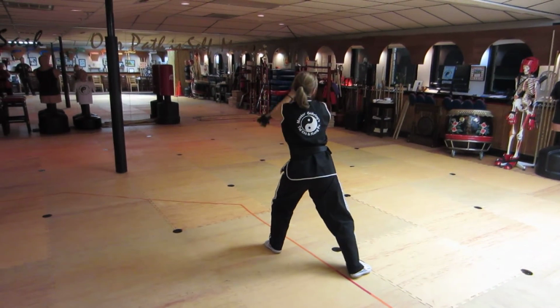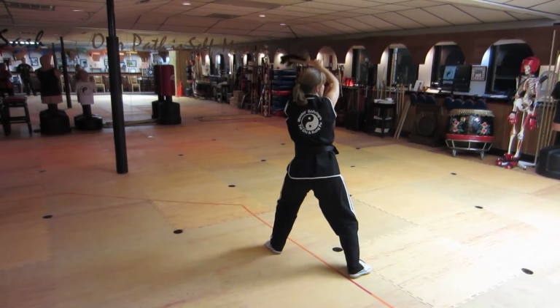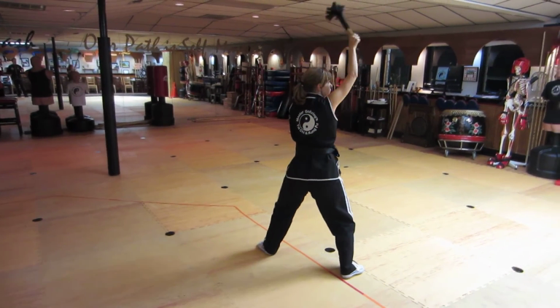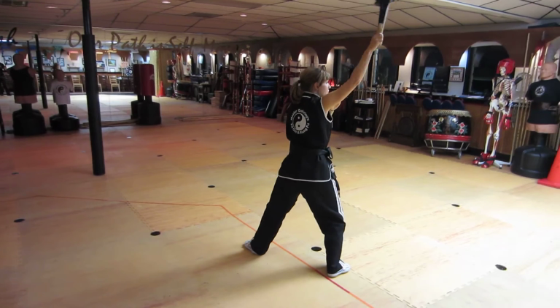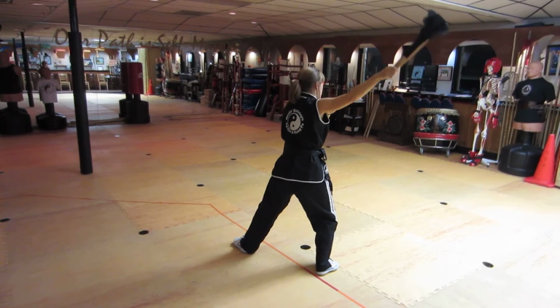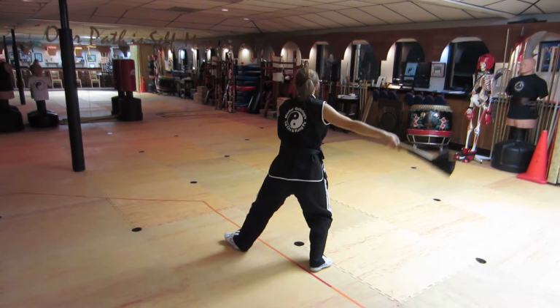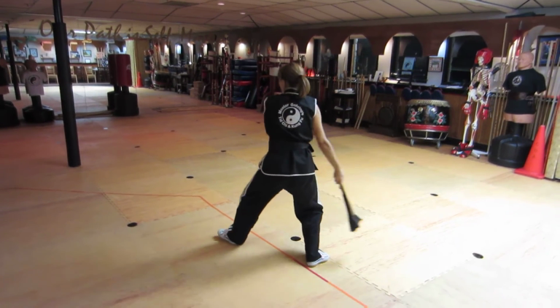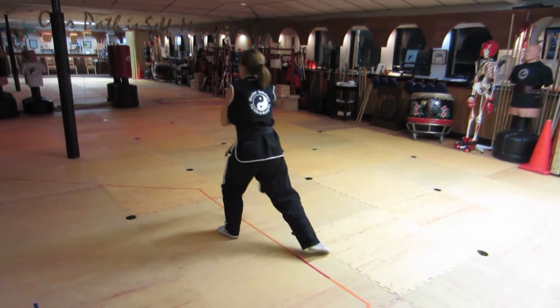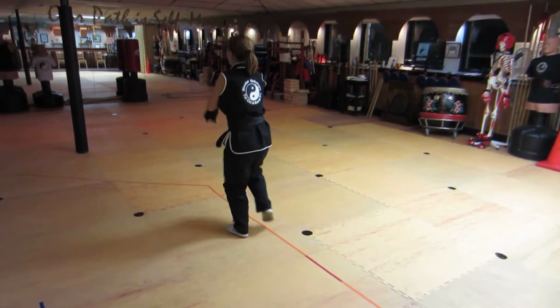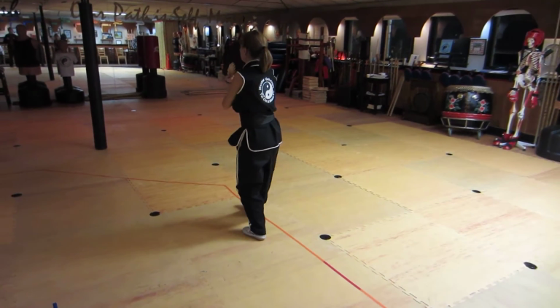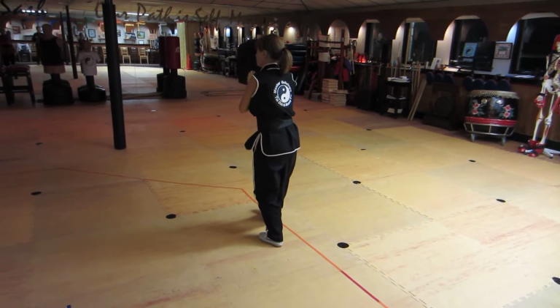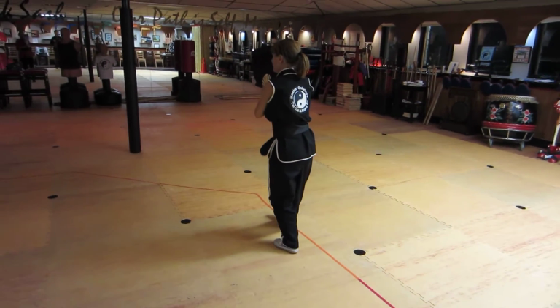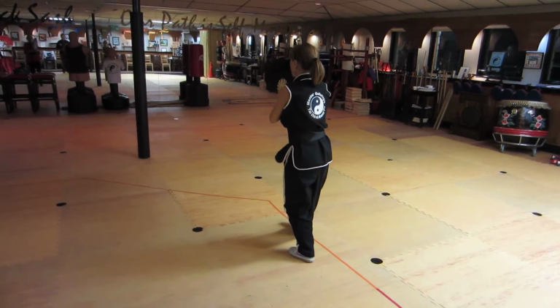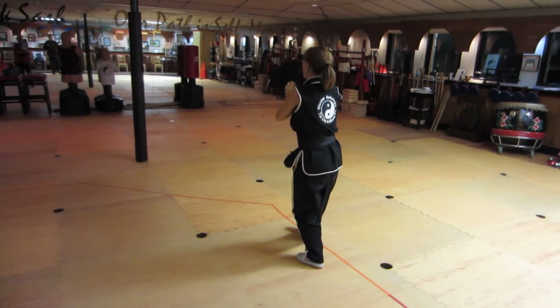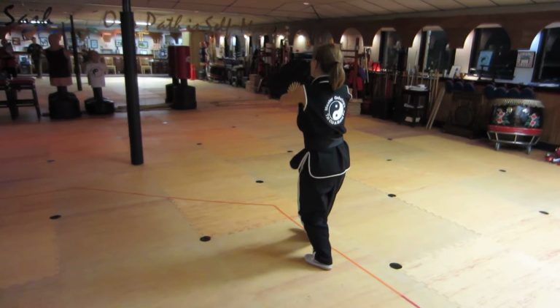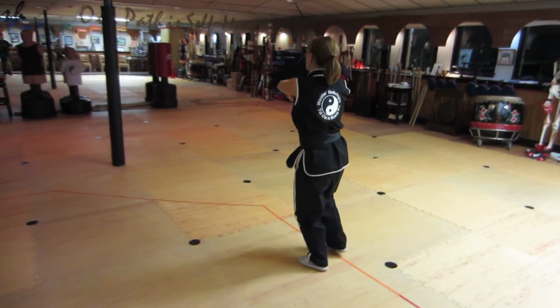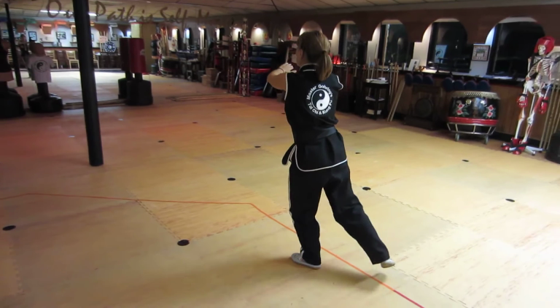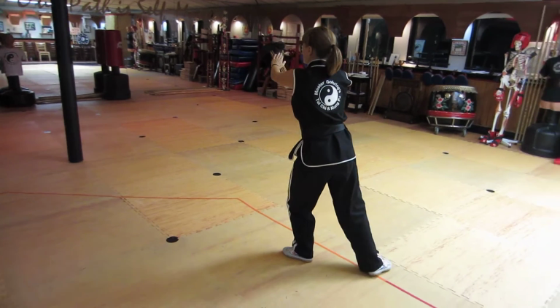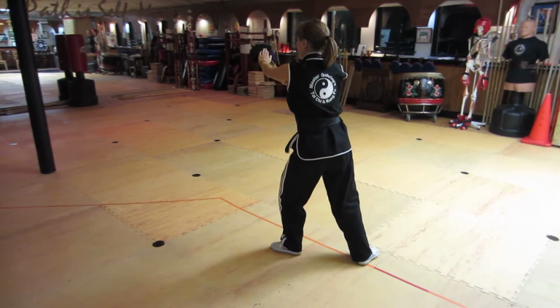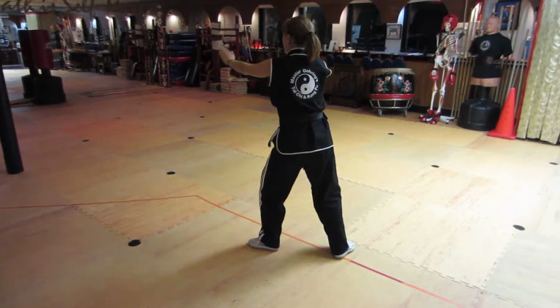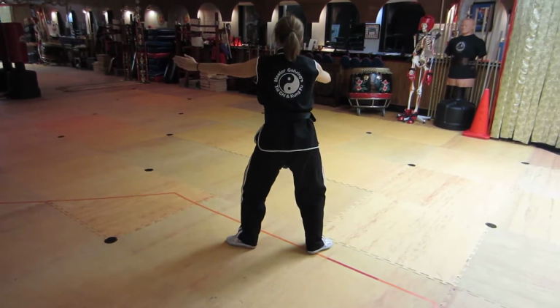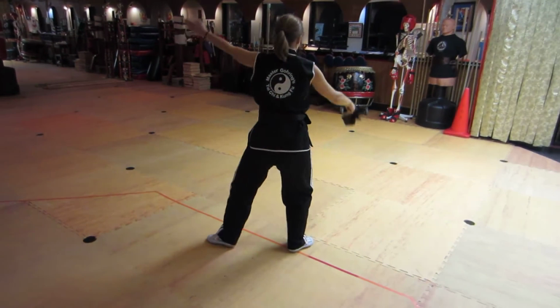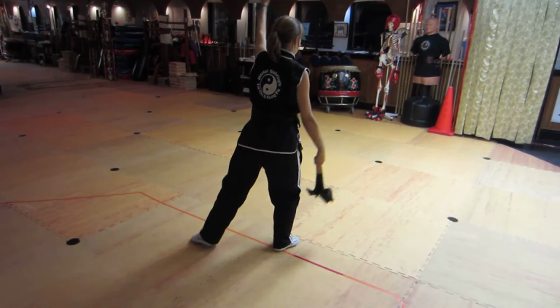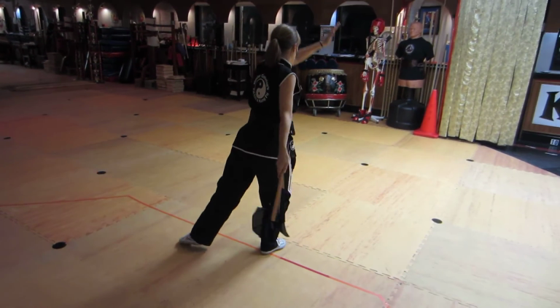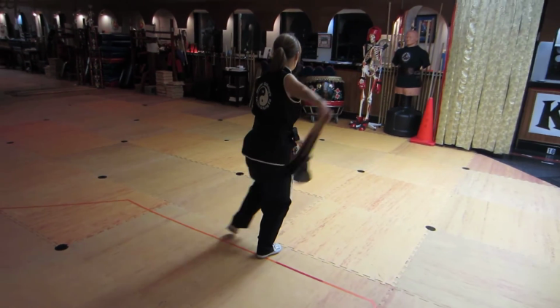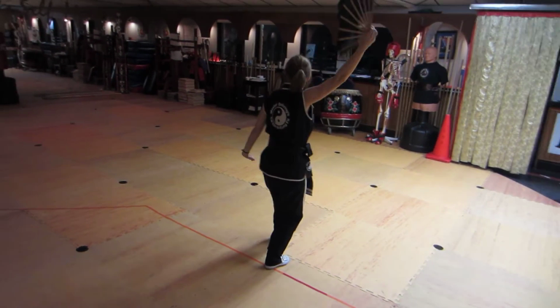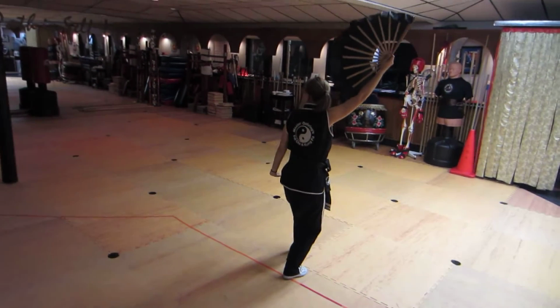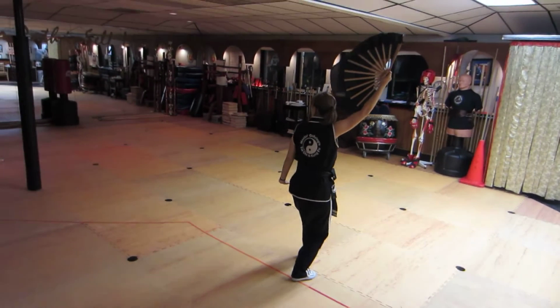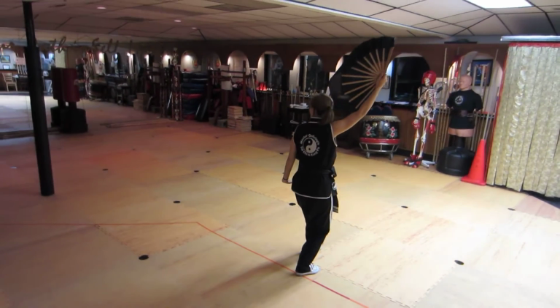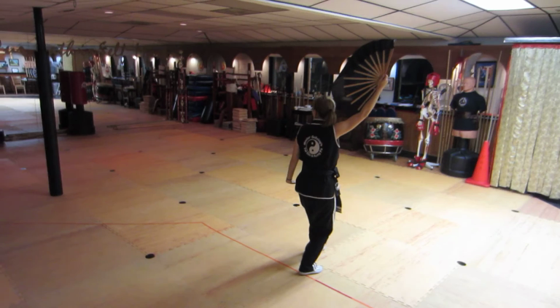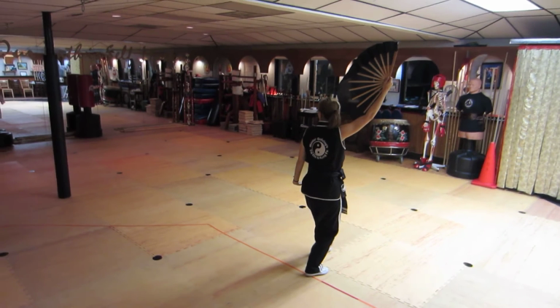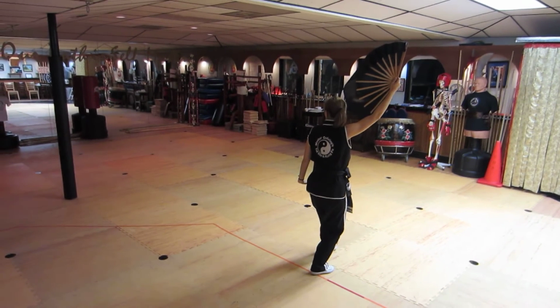Circle back over the head with the right, step up with the right heel, slowly close the fan, step back — dramatic — and step forward, left cat stance.